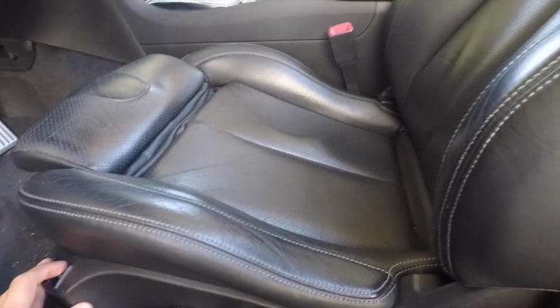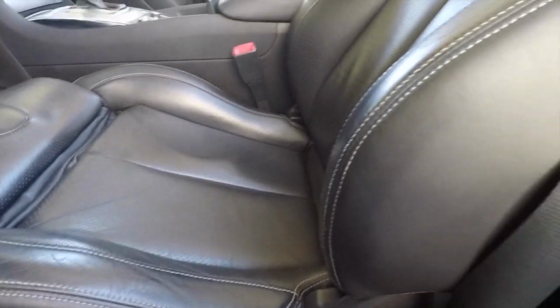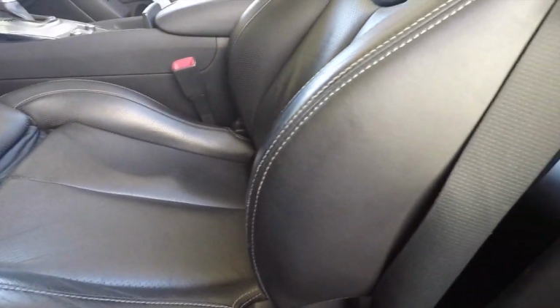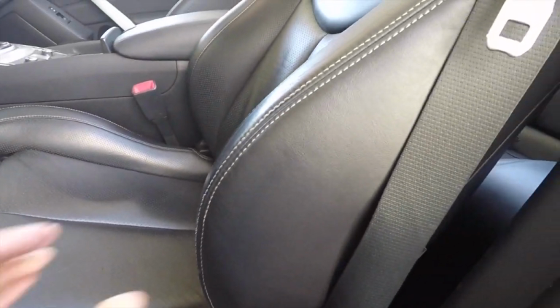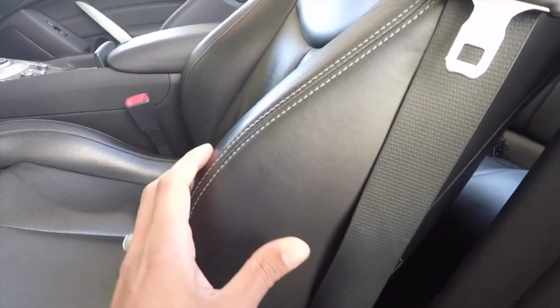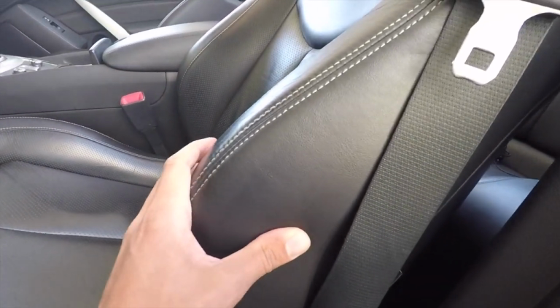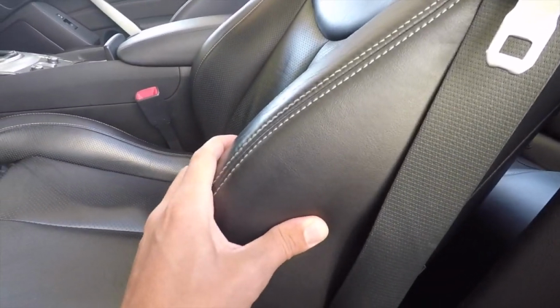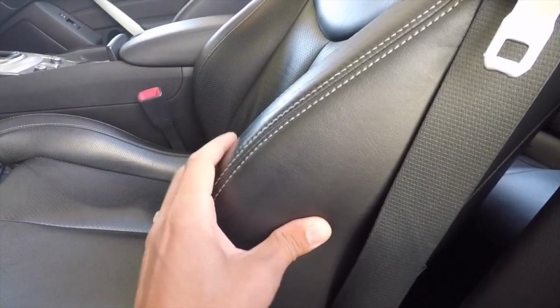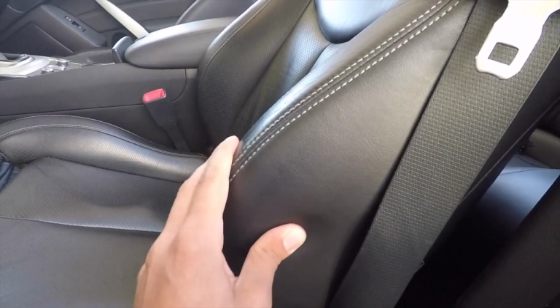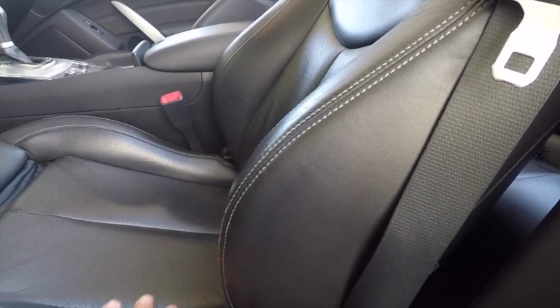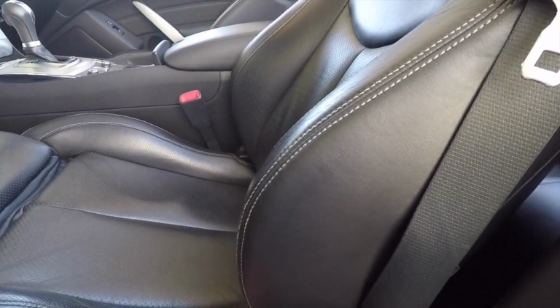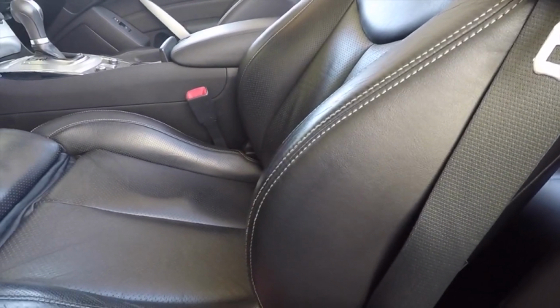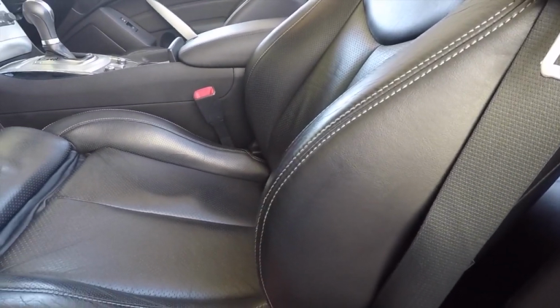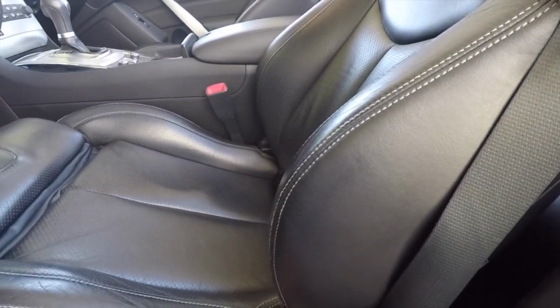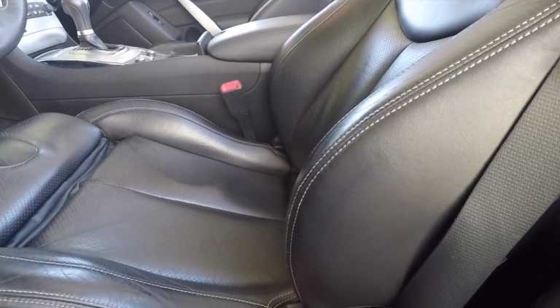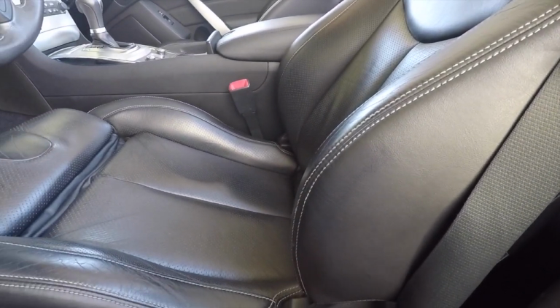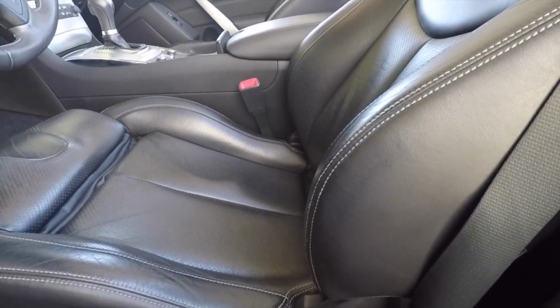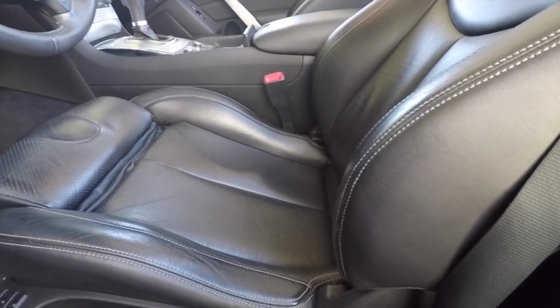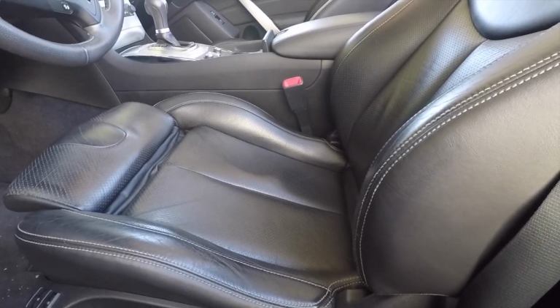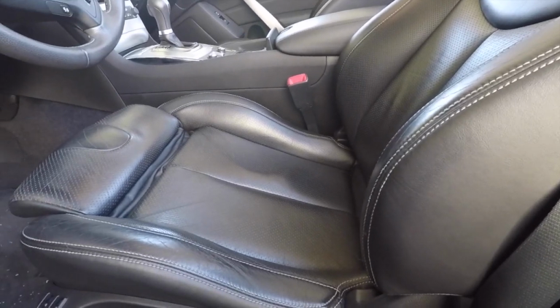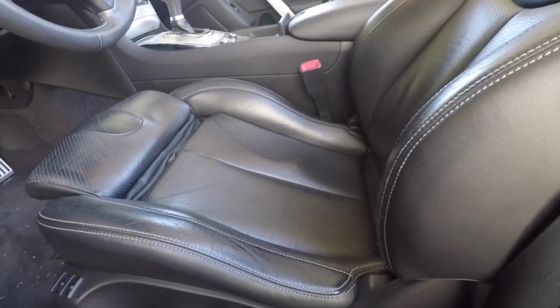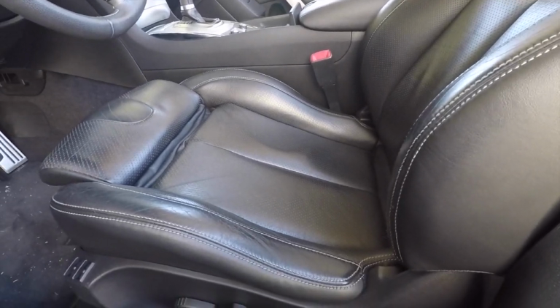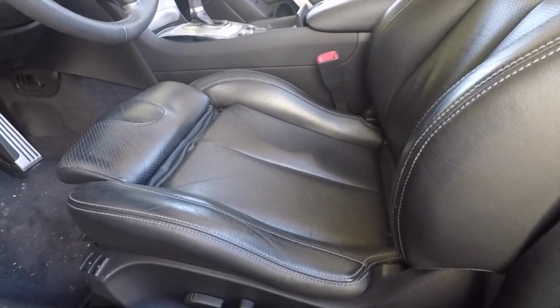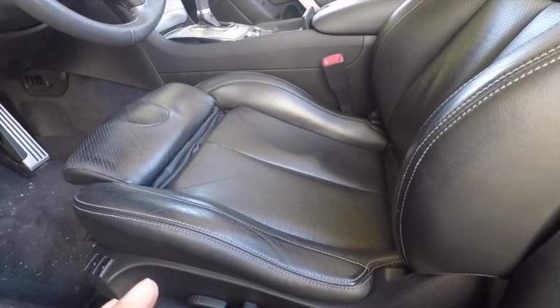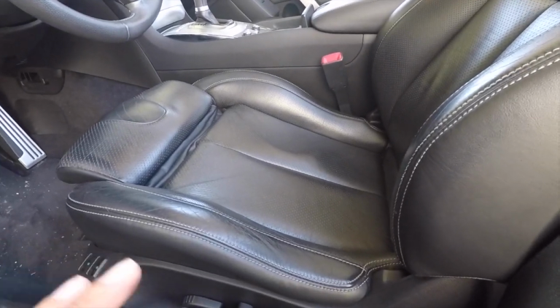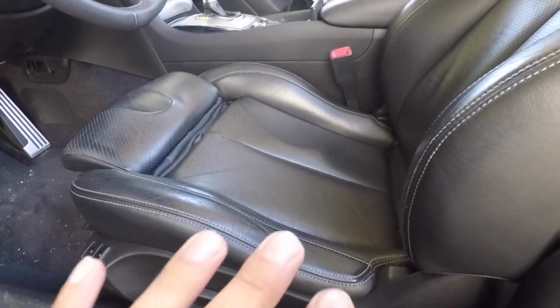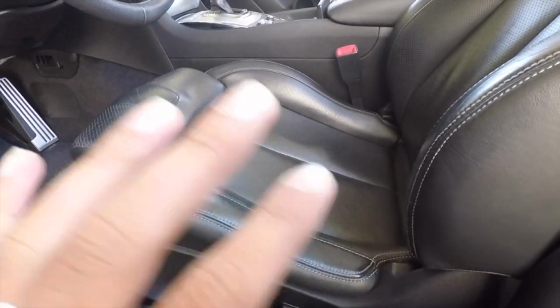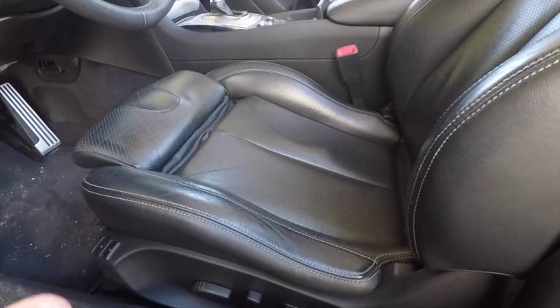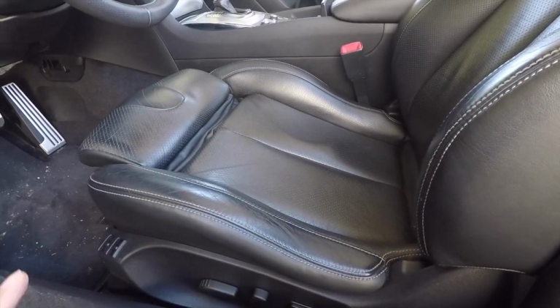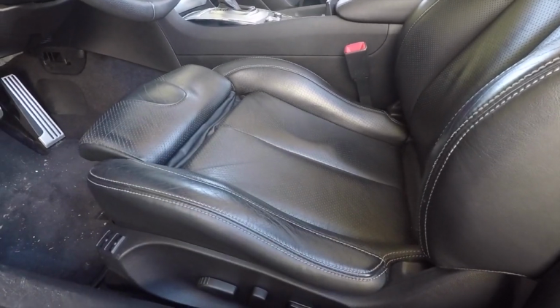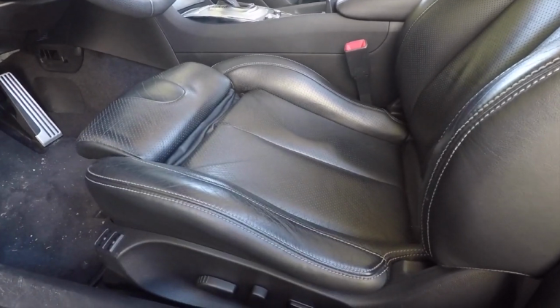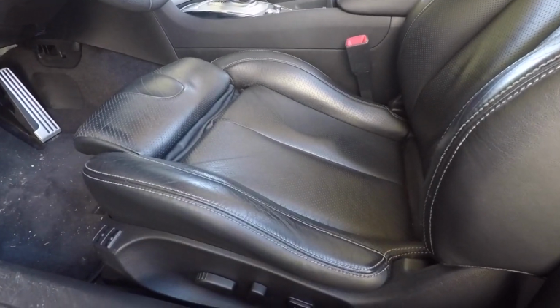You can also adjust the top bolstering as well. So it doesn't matter what size you are — the seats really give you all the customization that you need.